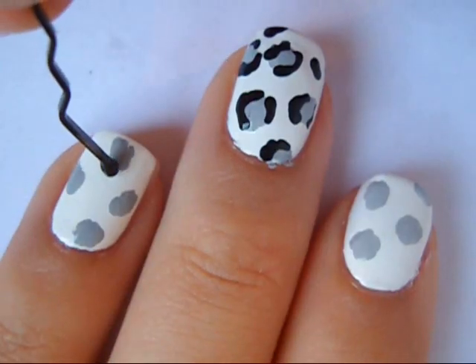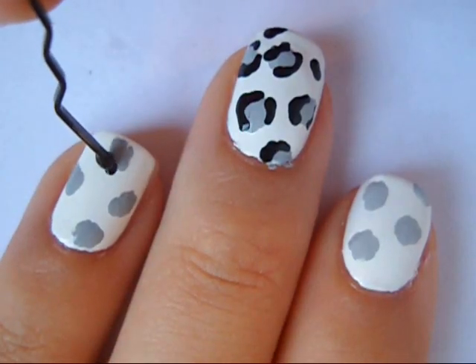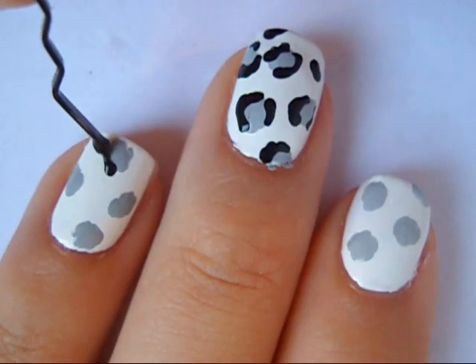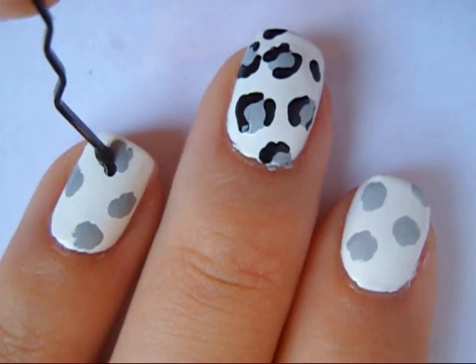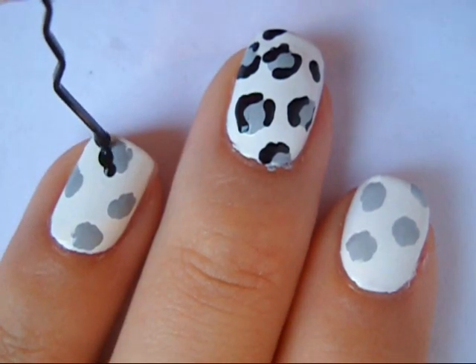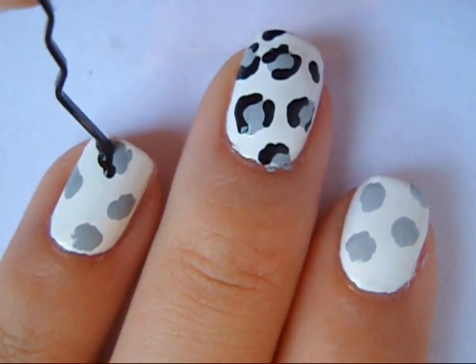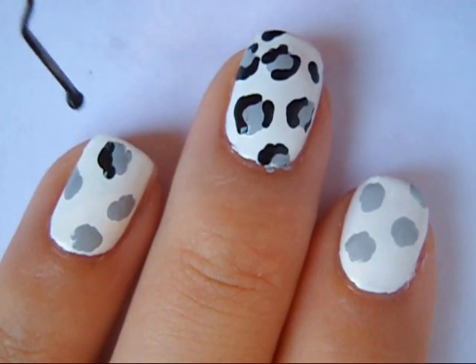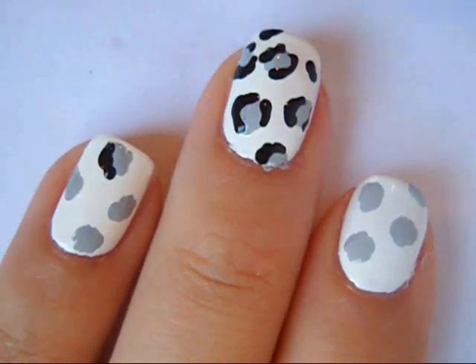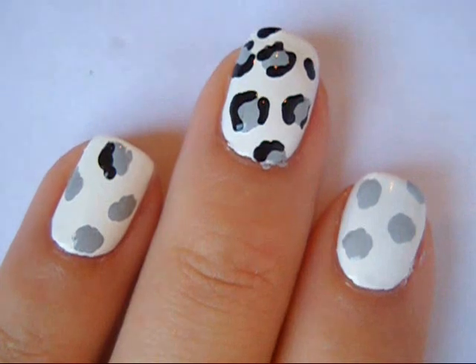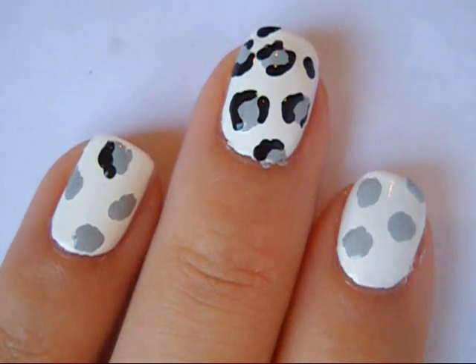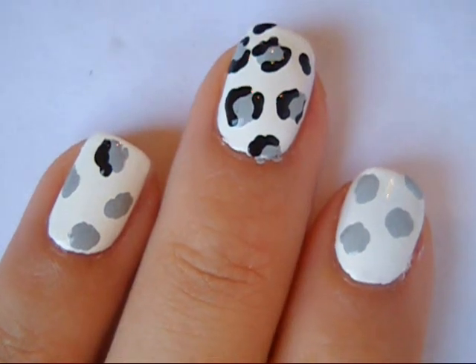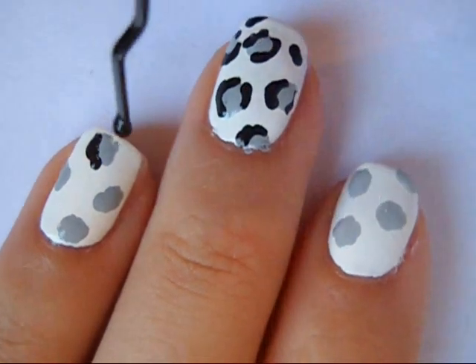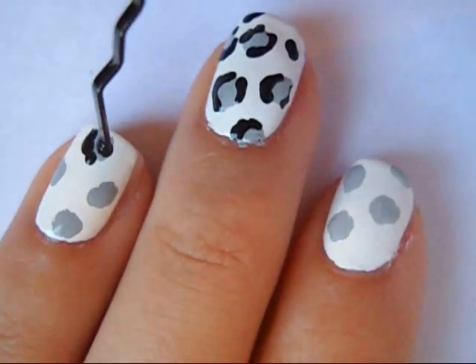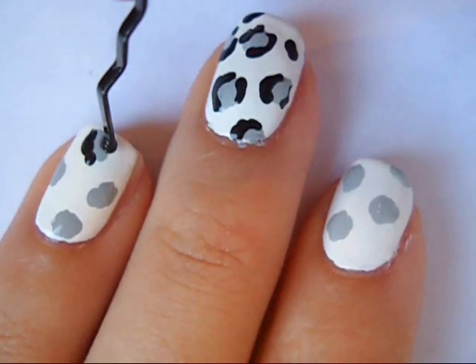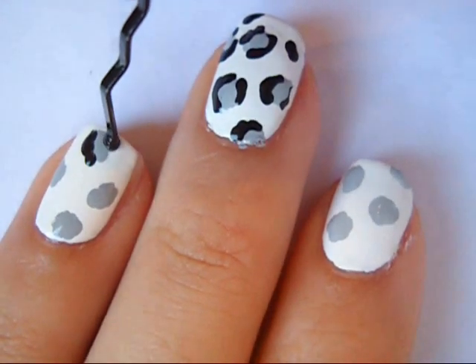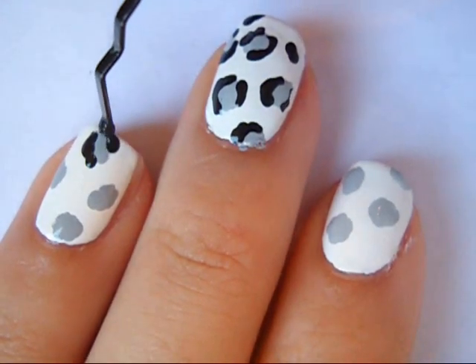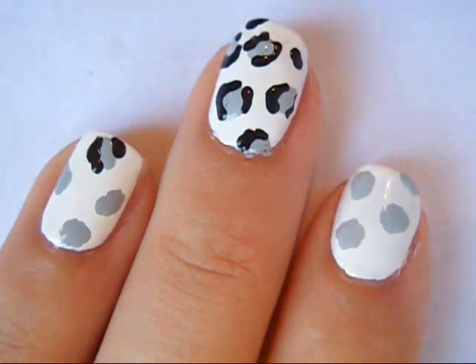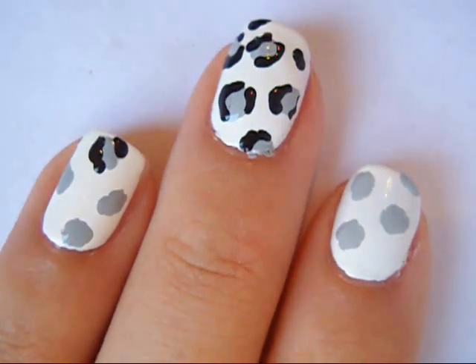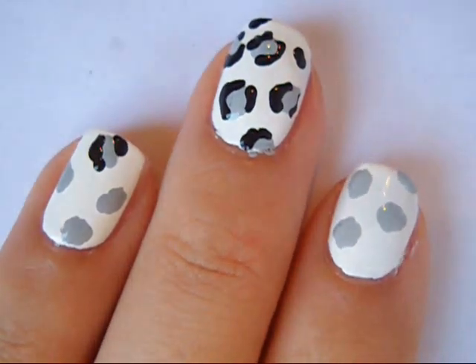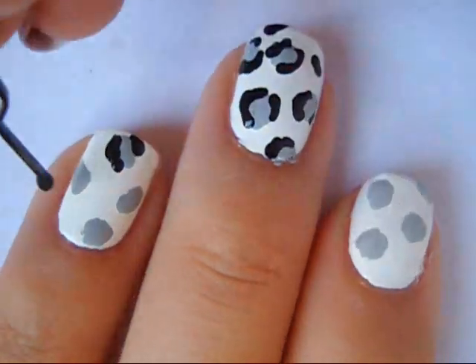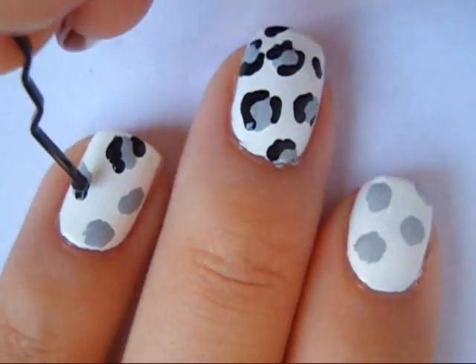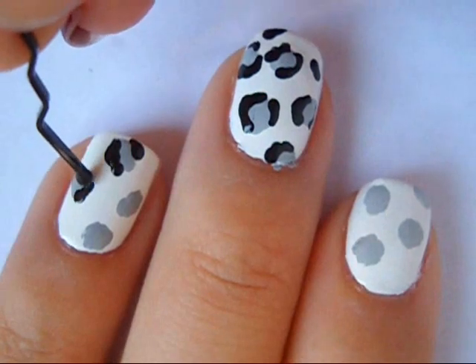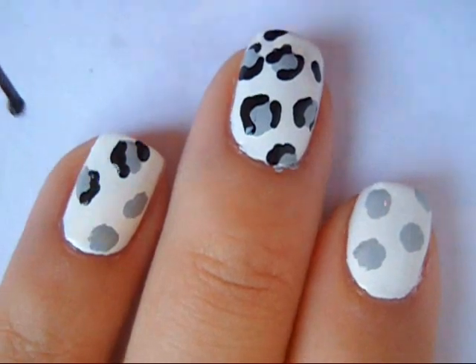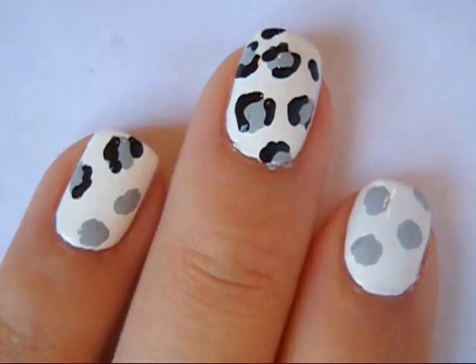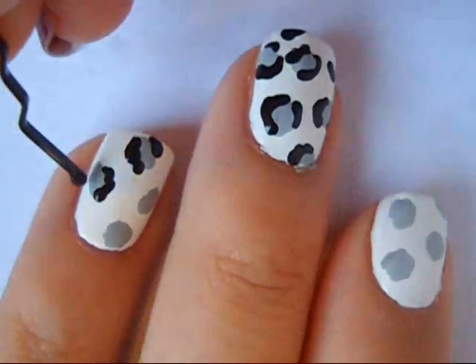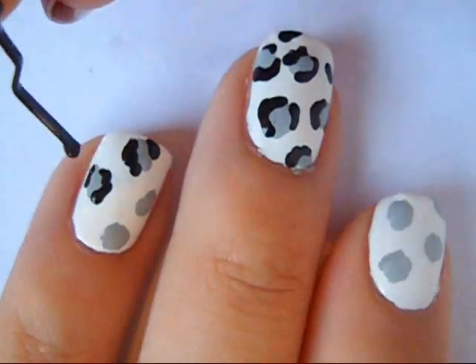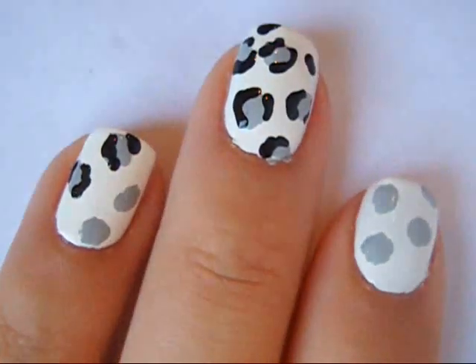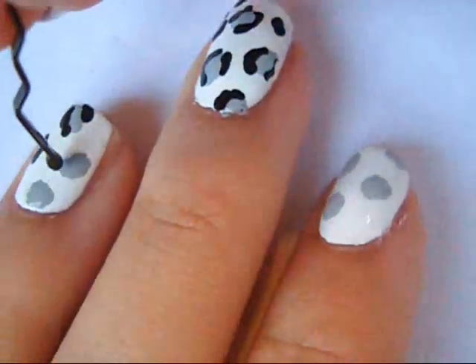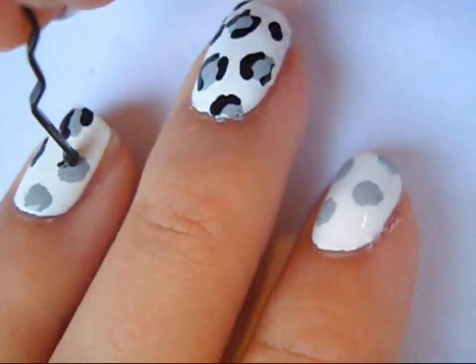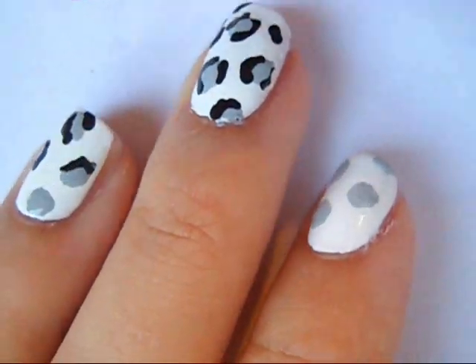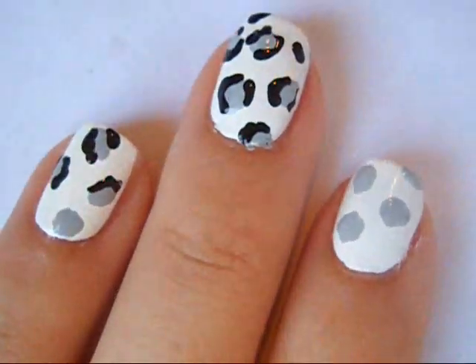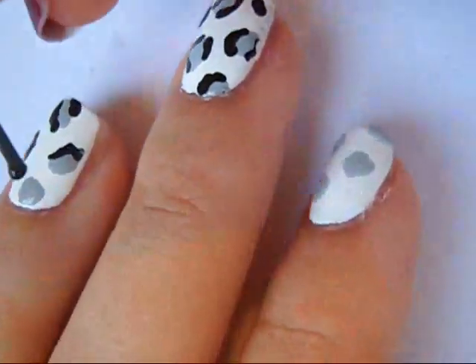Then I outlined the spots using a black polish but made sure they did not connect. Take your time on this step because it is very crucial.